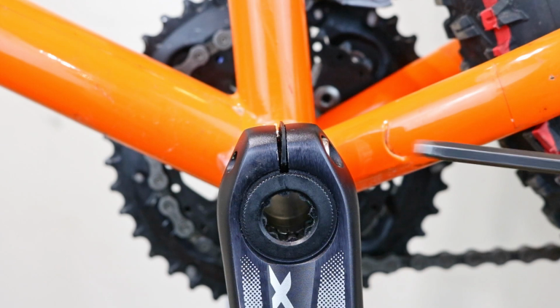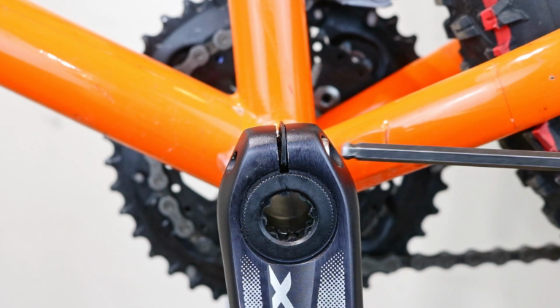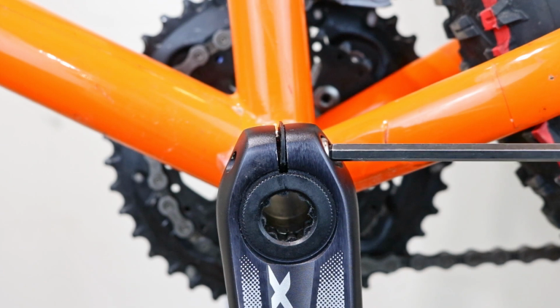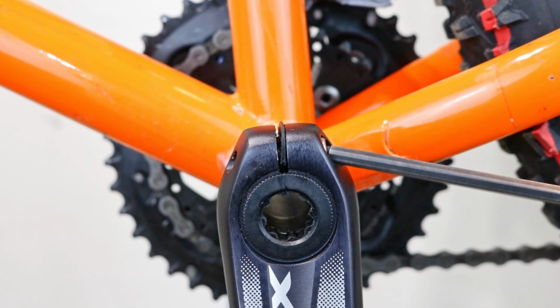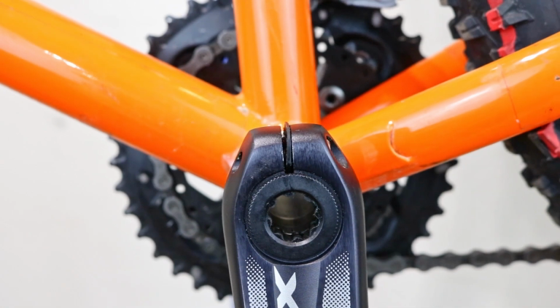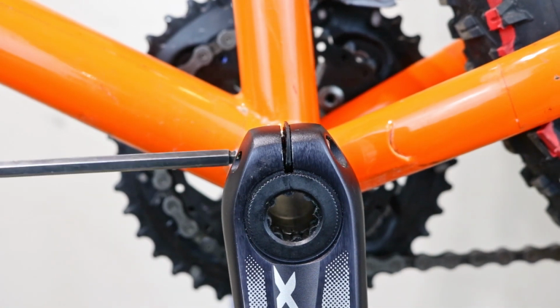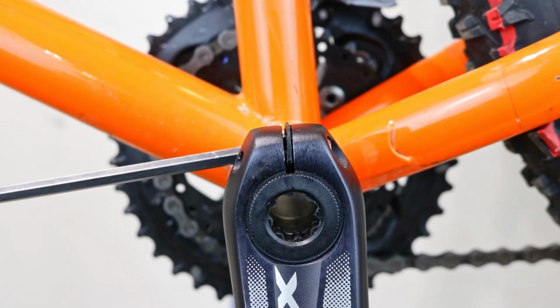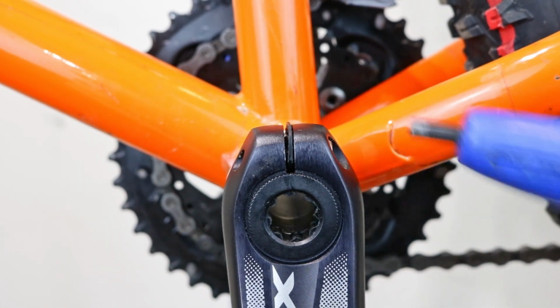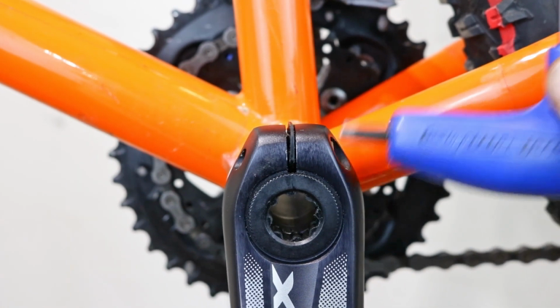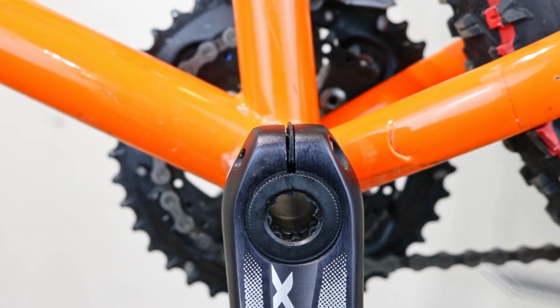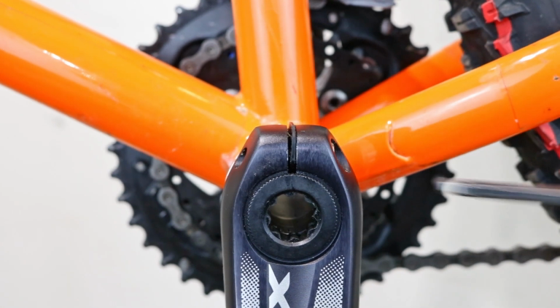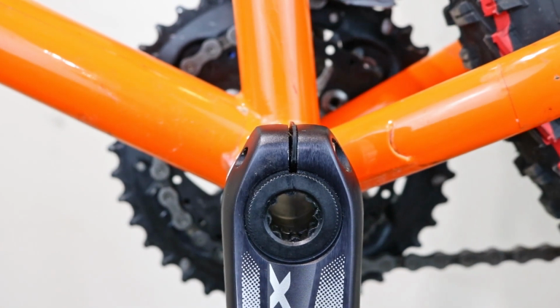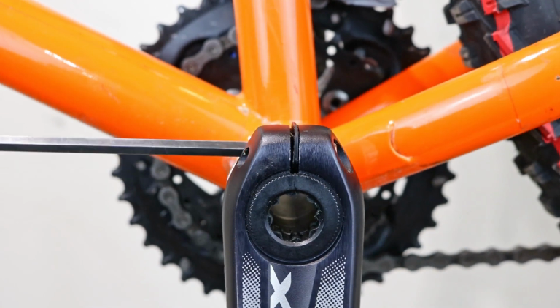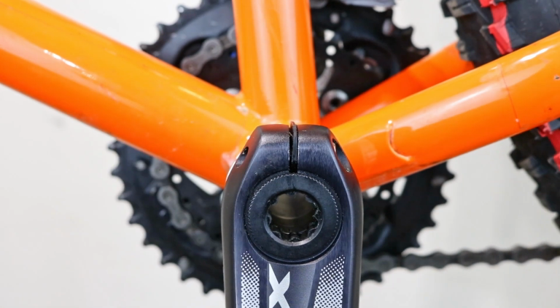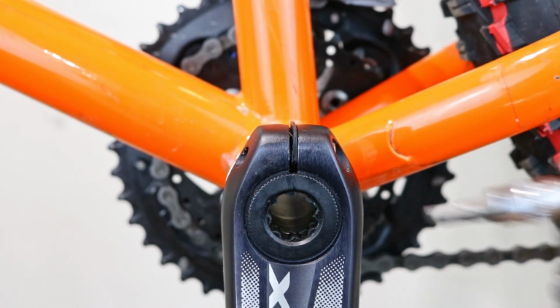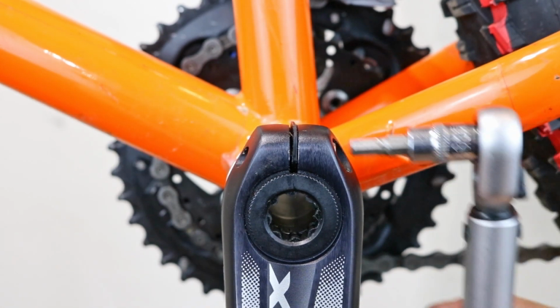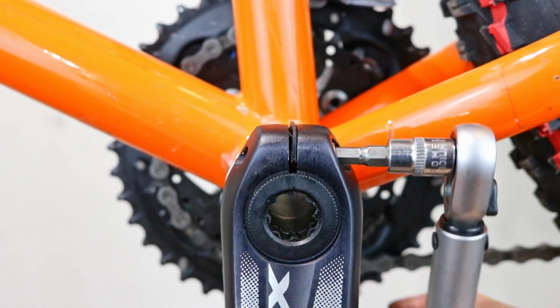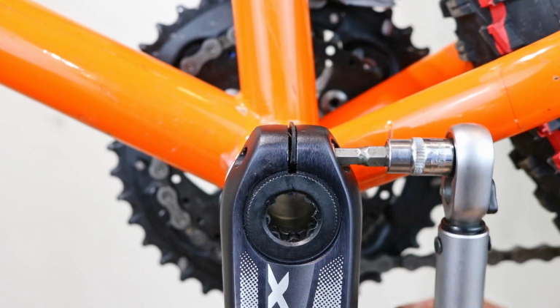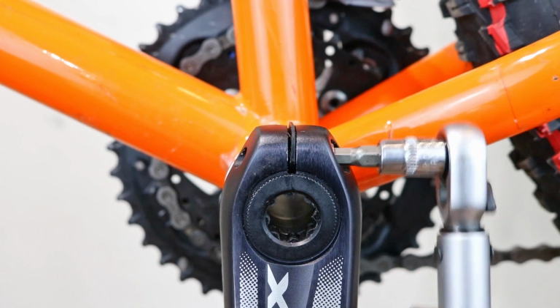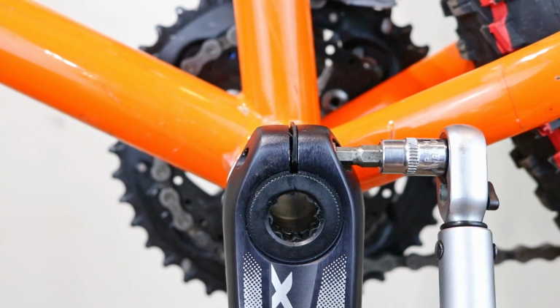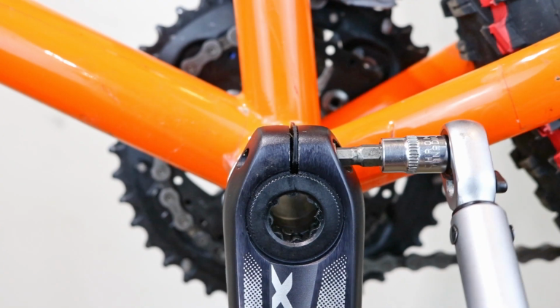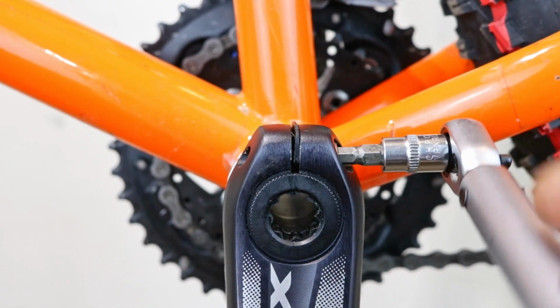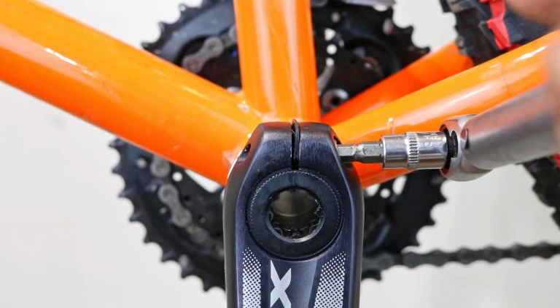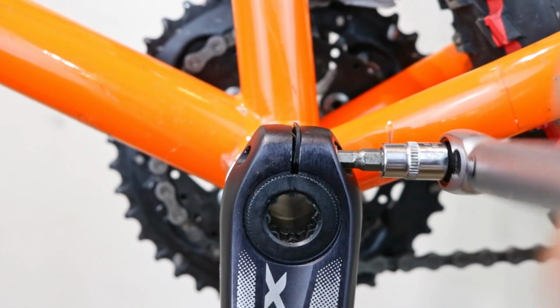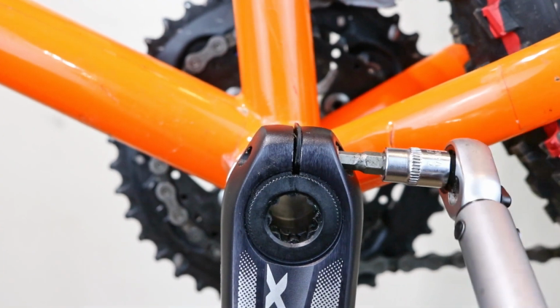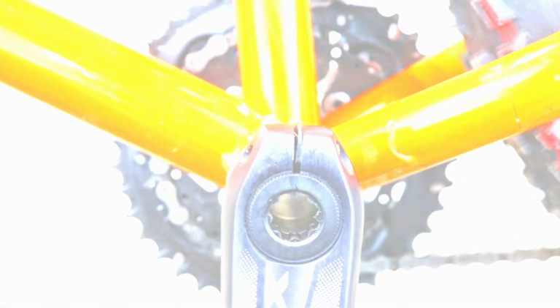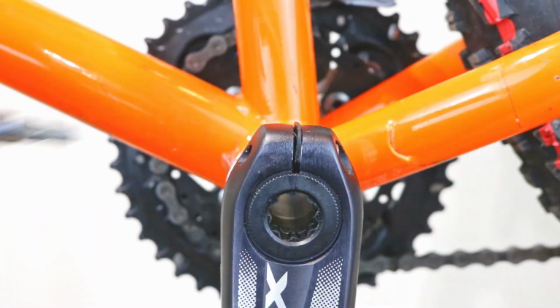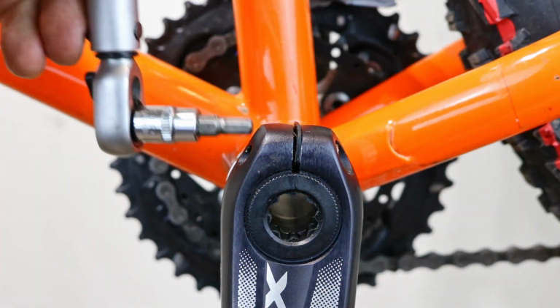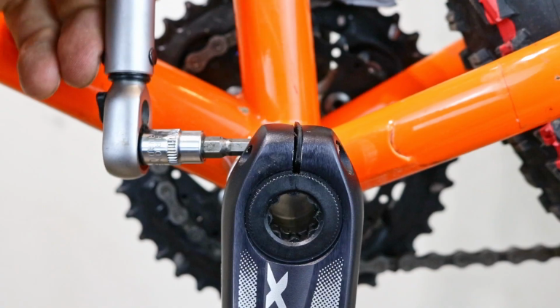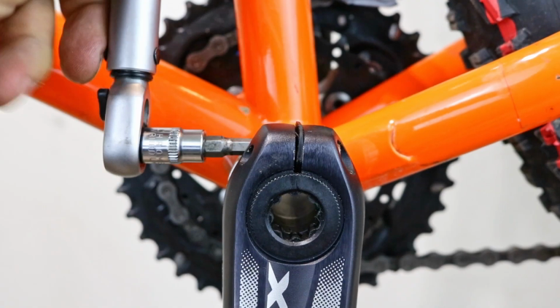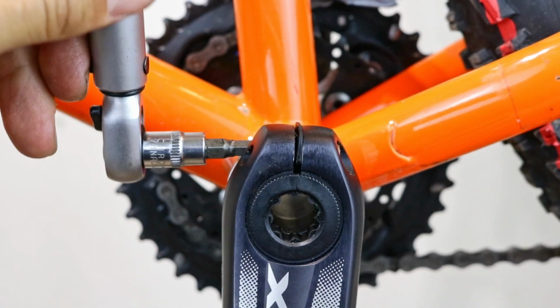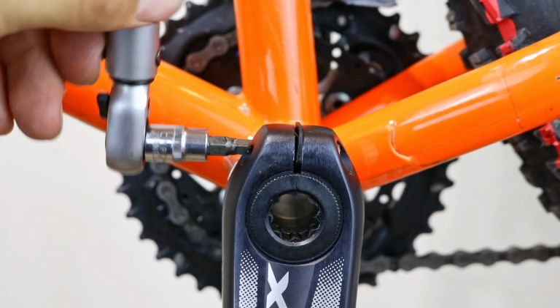Finally, tighten the two crank arm screws sequentially. If you have a torque wrench, tighten them between 12 and 40 Nm. If you don't have a torque wrench, just make sure they are tight.